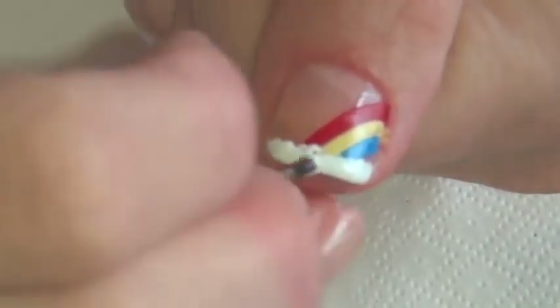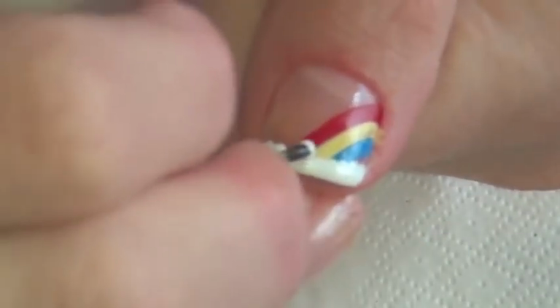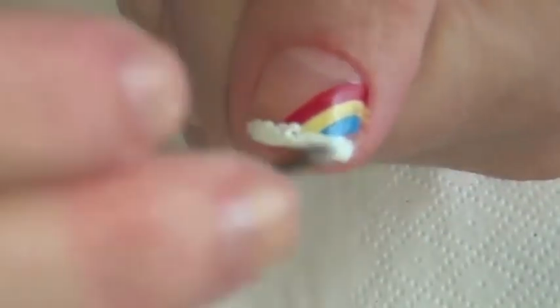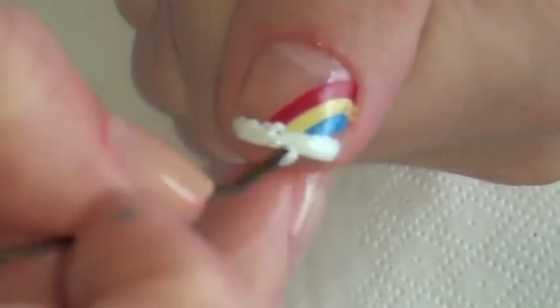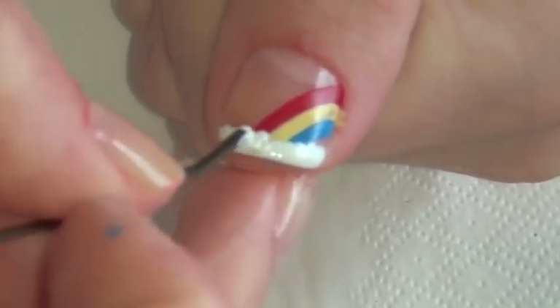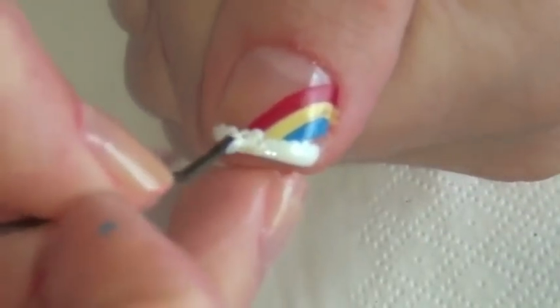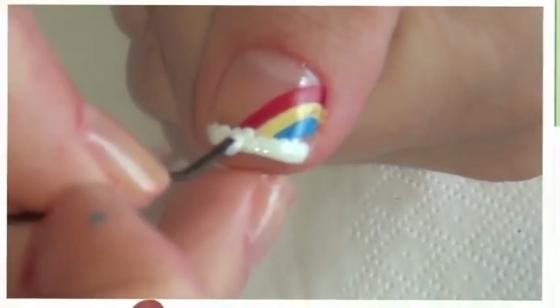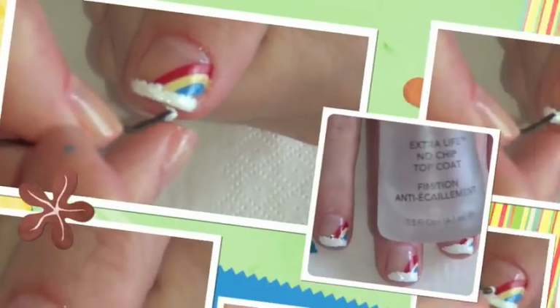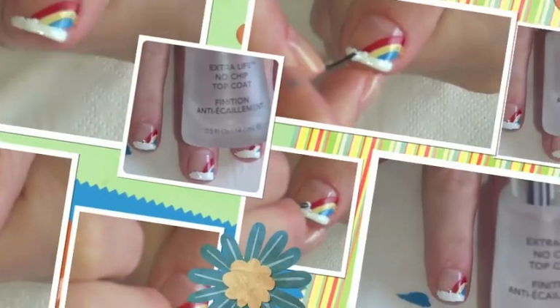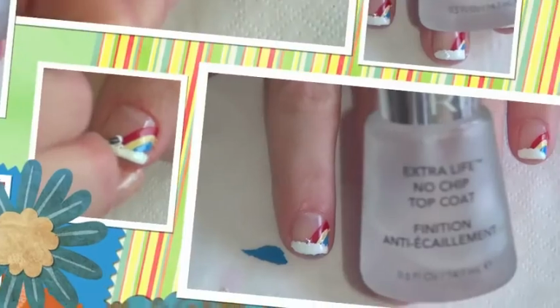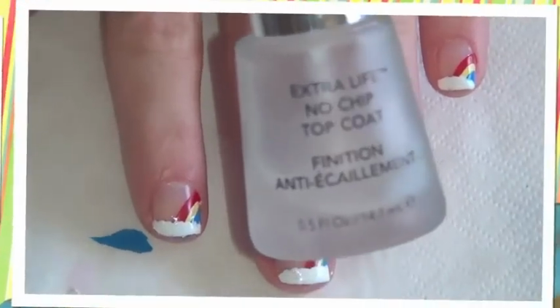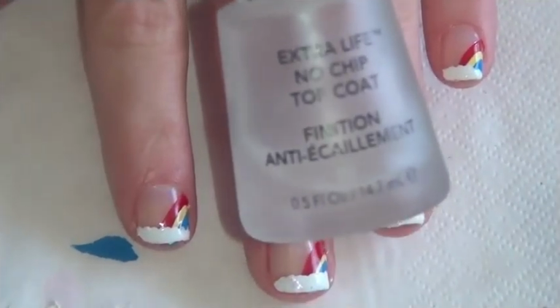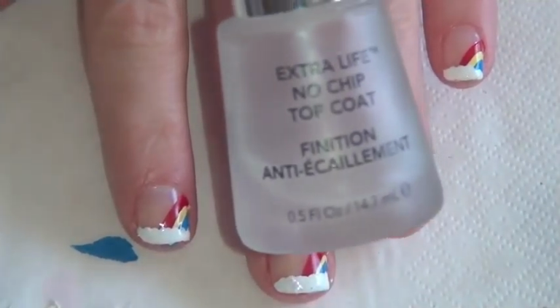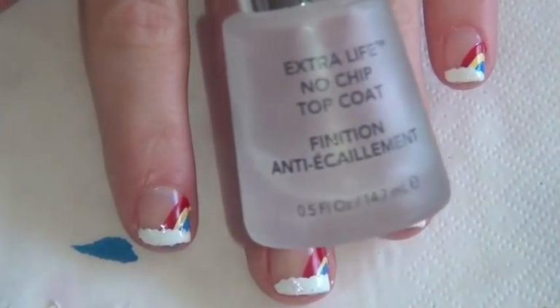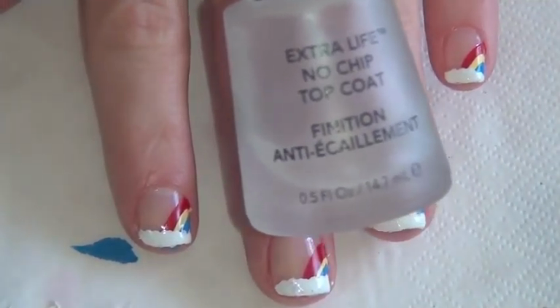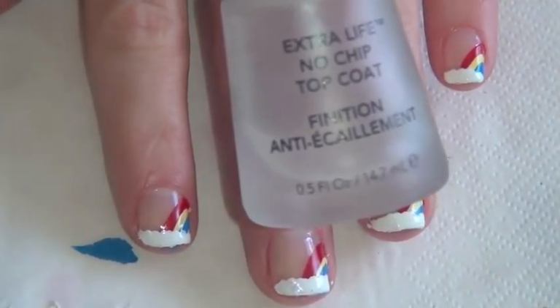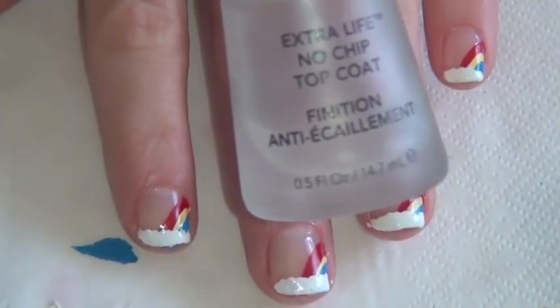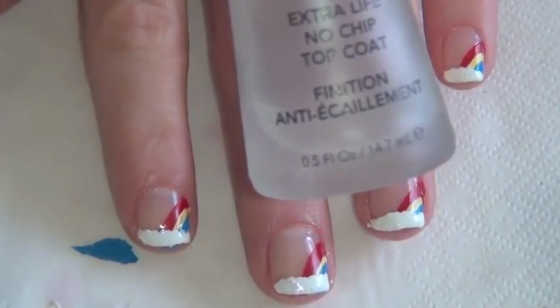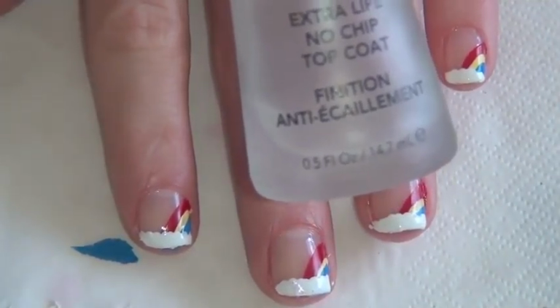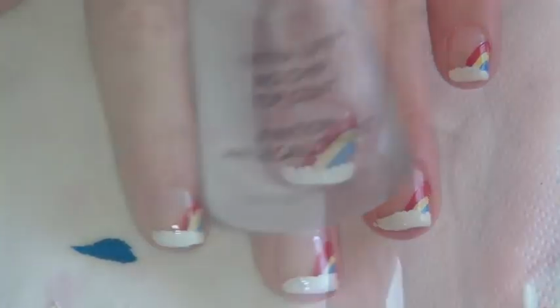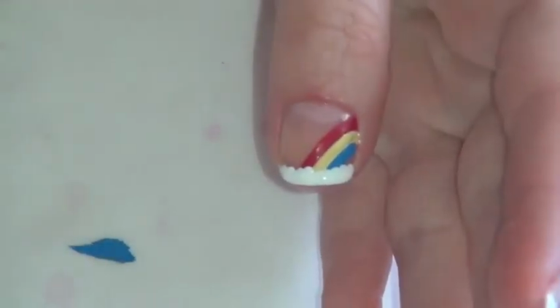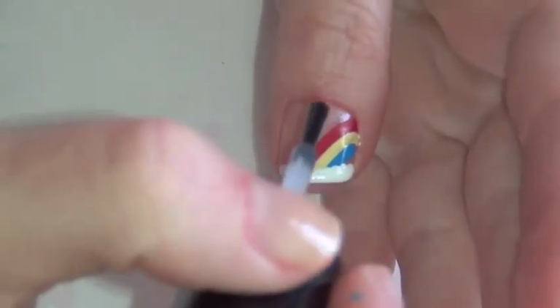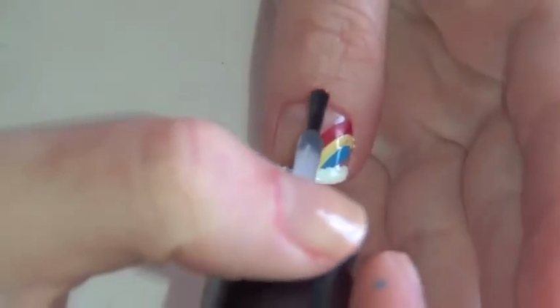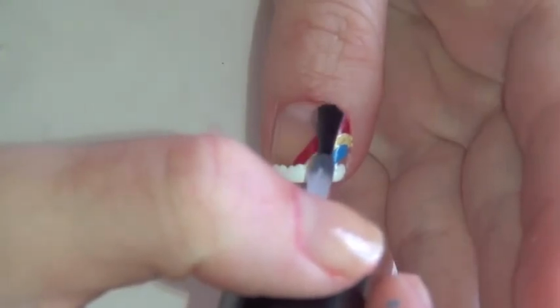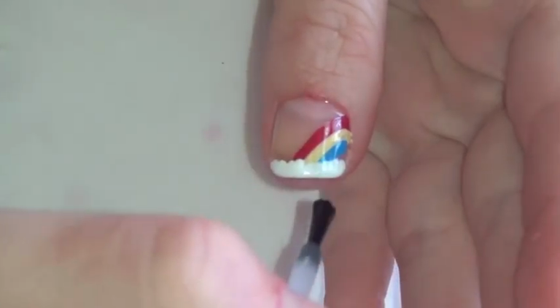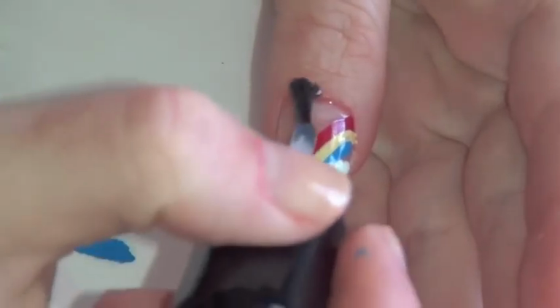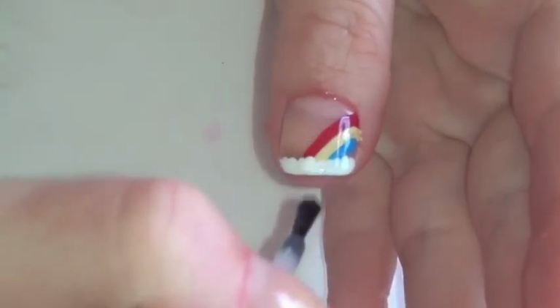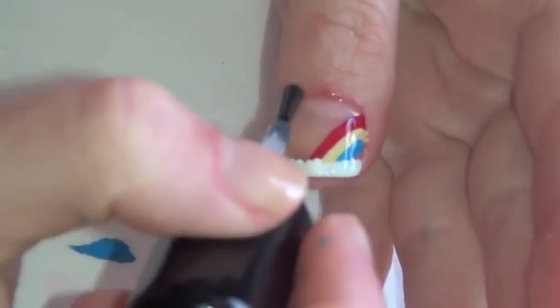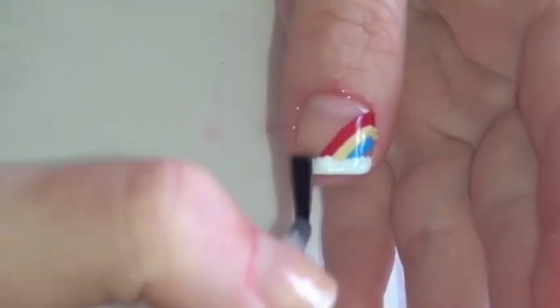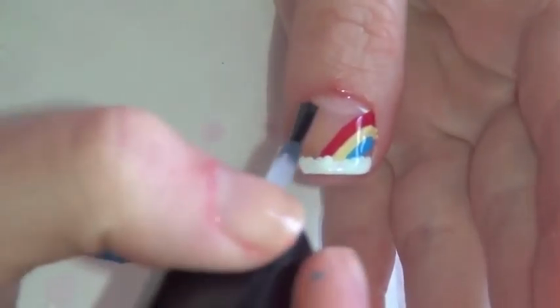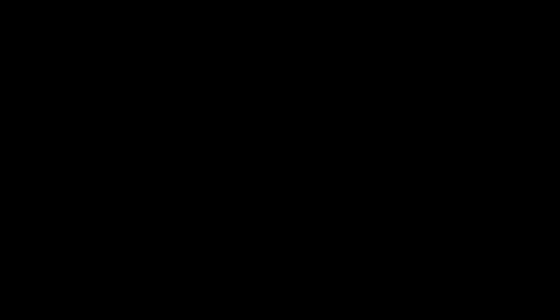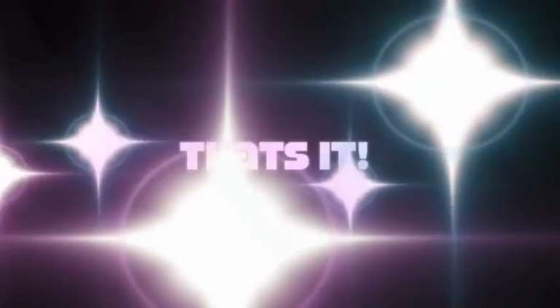For a professional look, always use a top coat to seal in your design. I'm using Revlon's No-Chip Top Coat. And that's it!